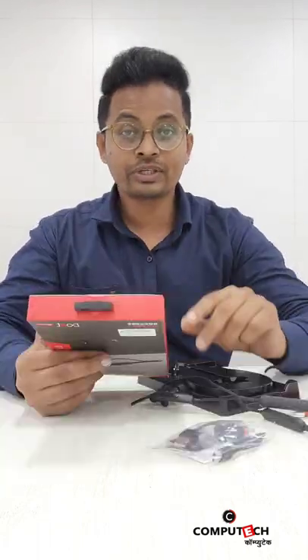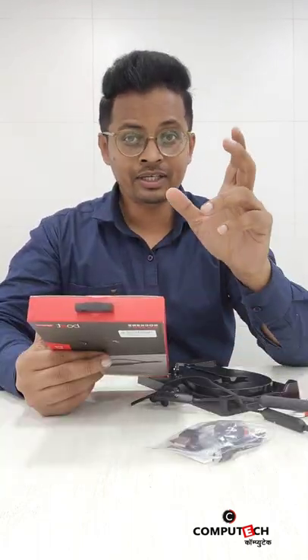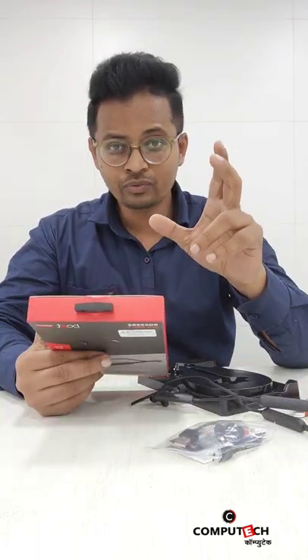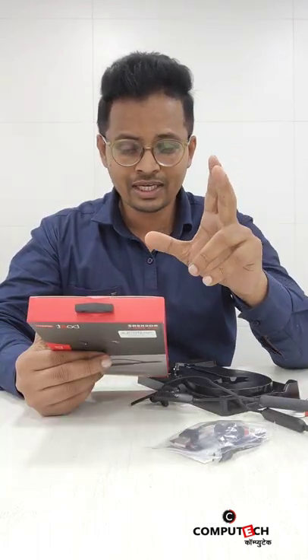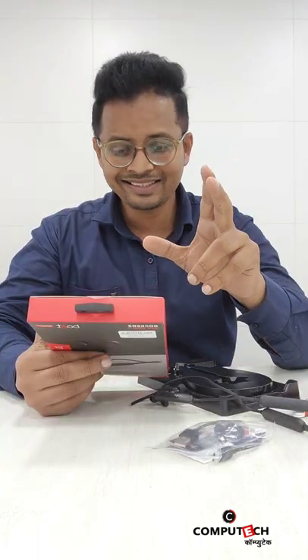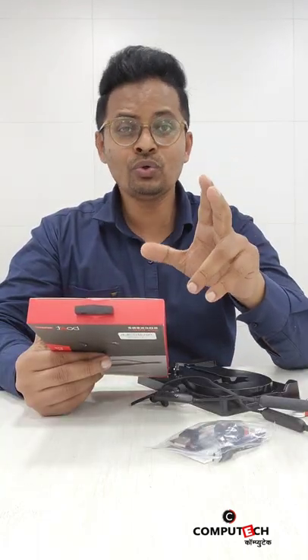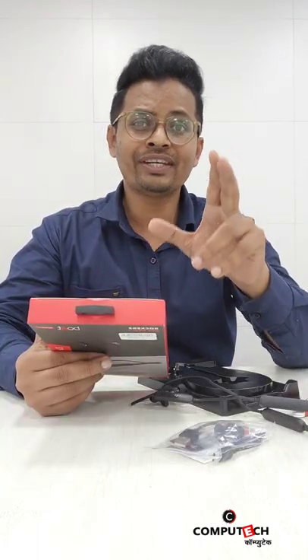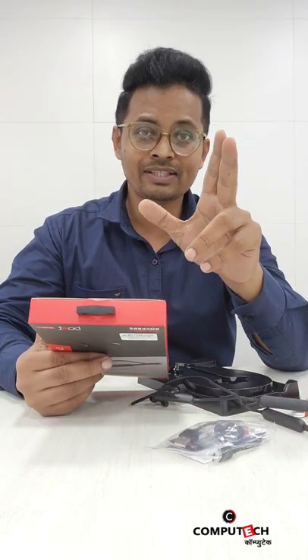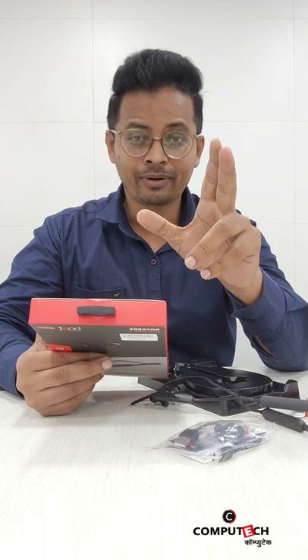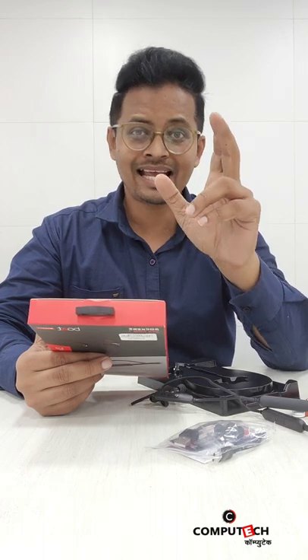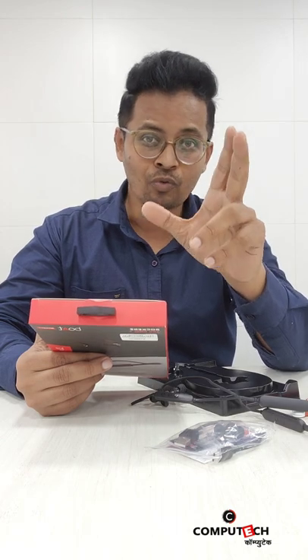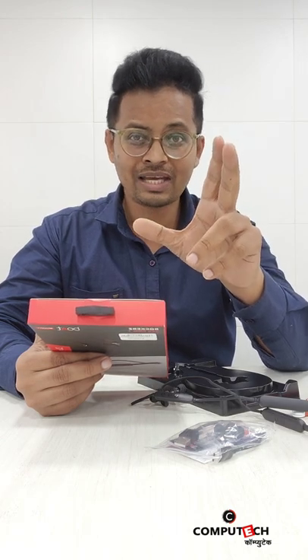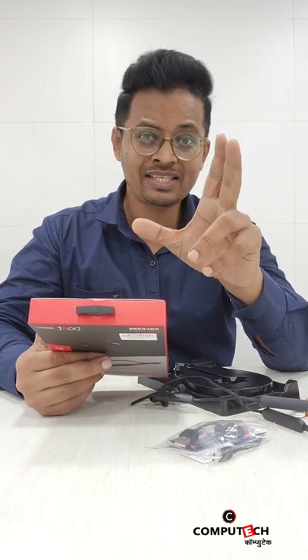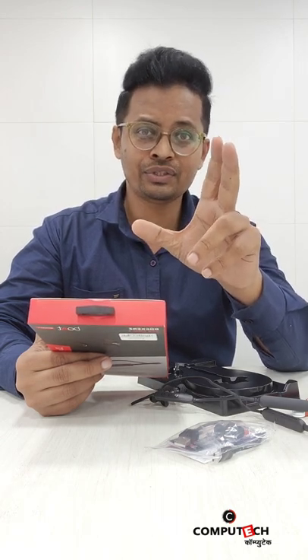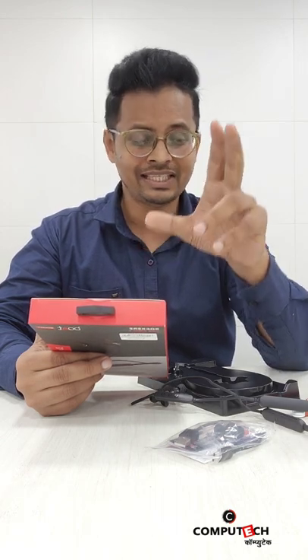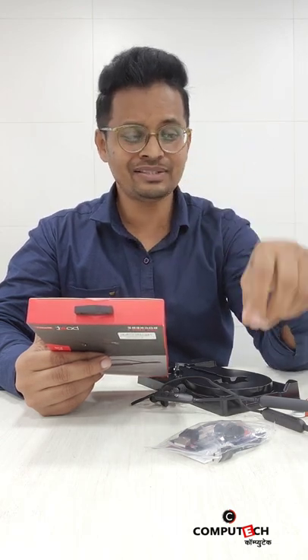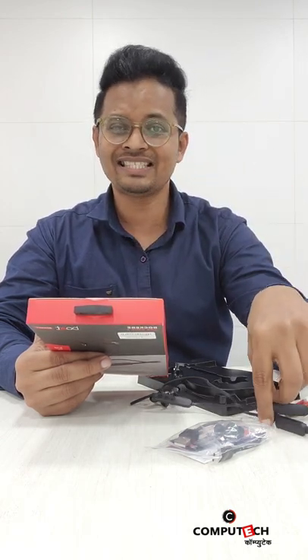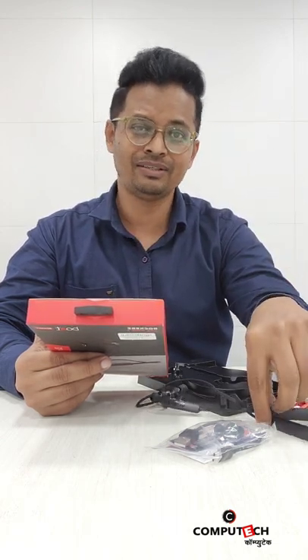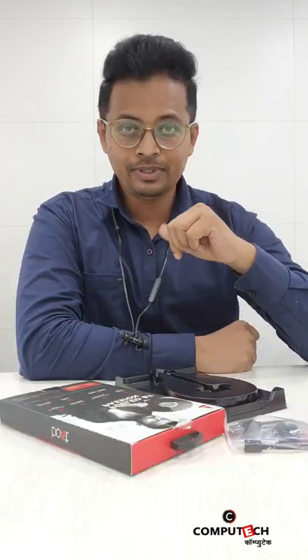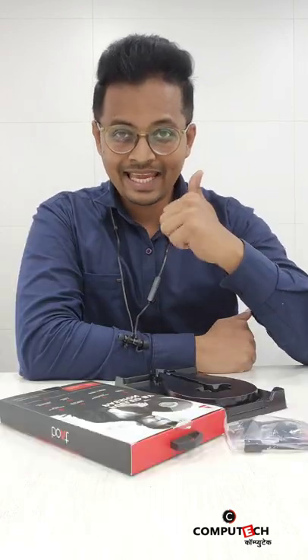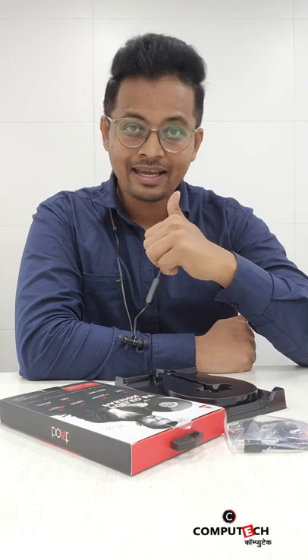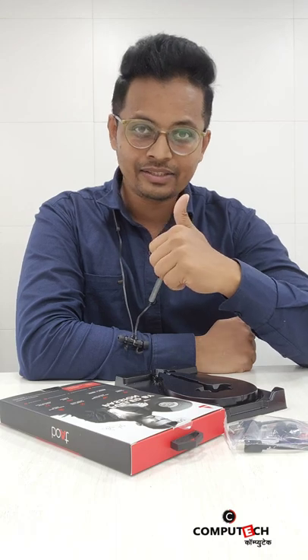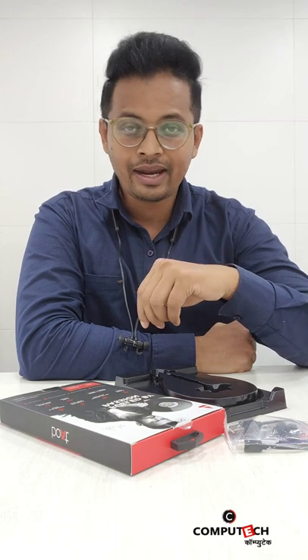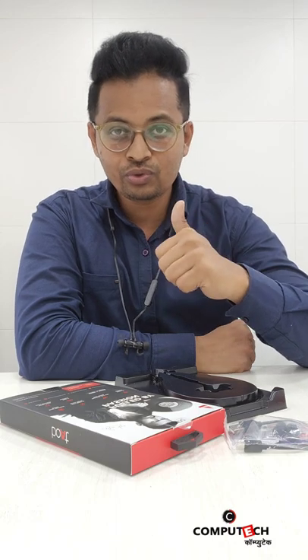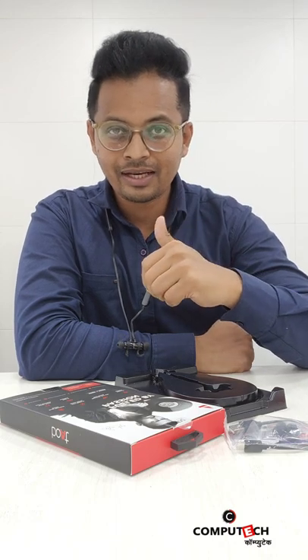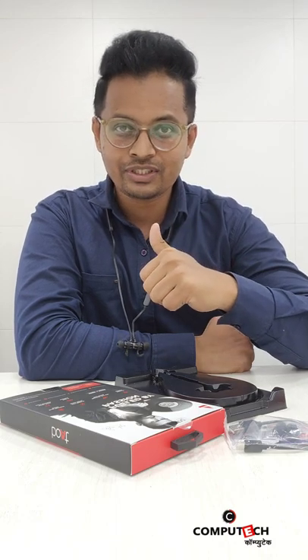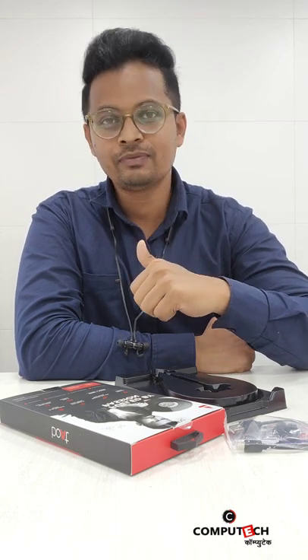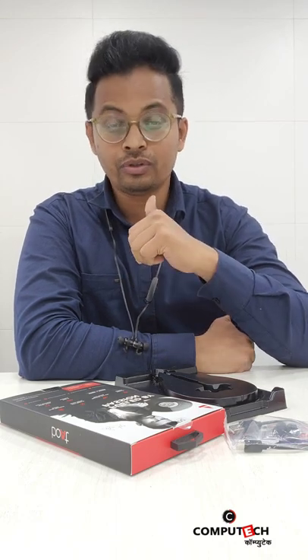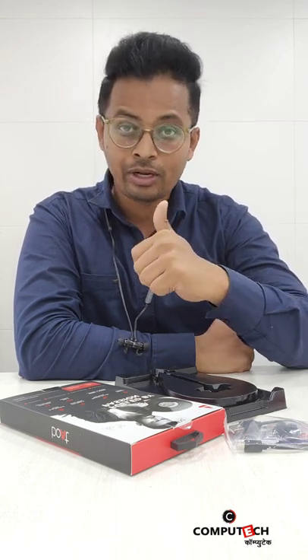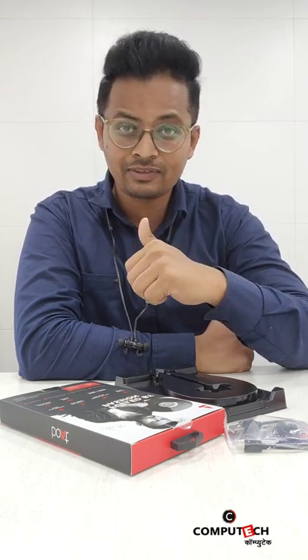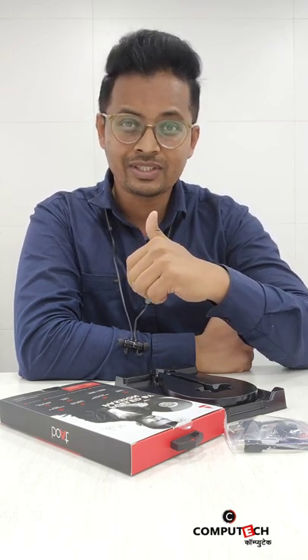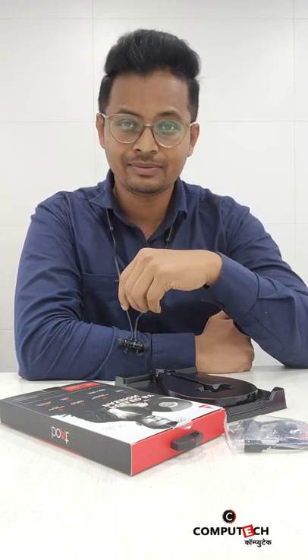10 minutes of charging gives you 10 hours of battery — that's the most amazing feature in this price segment. Please like and share, and do subscribe to our channel for more unboxing videos to come.